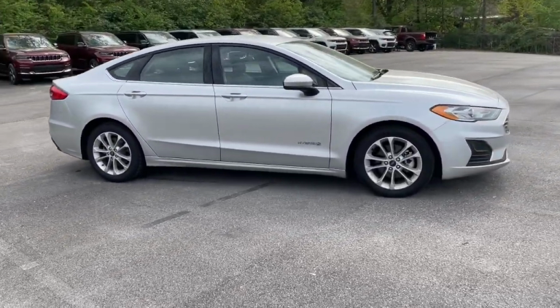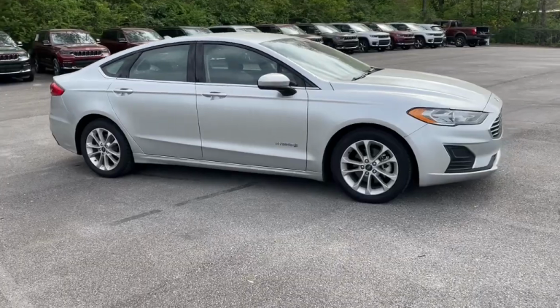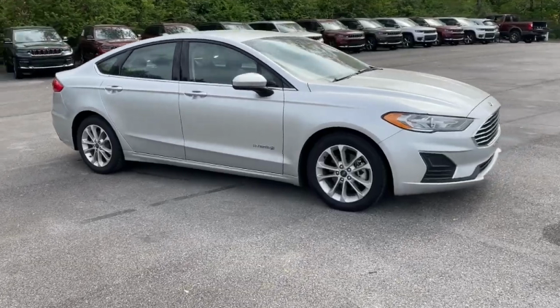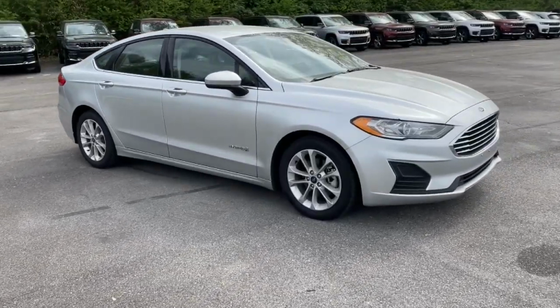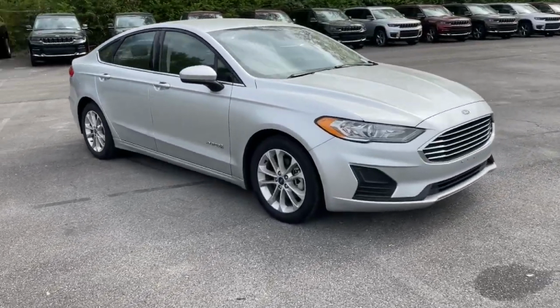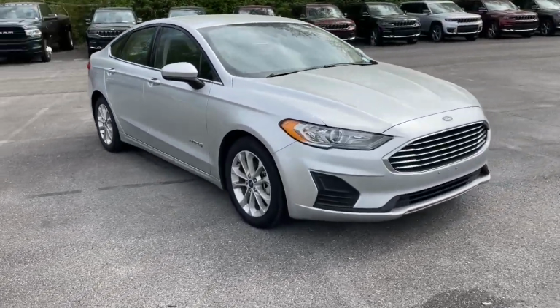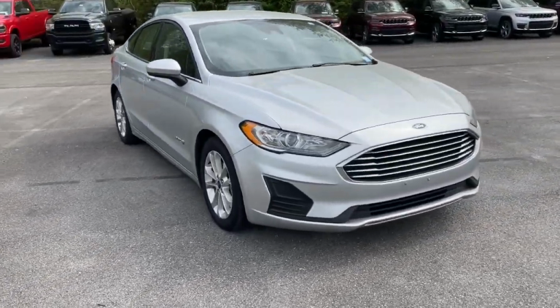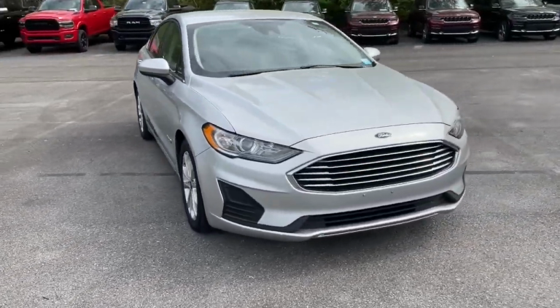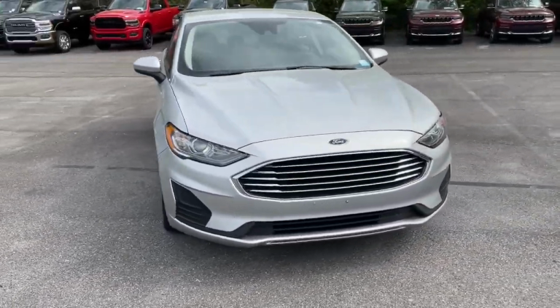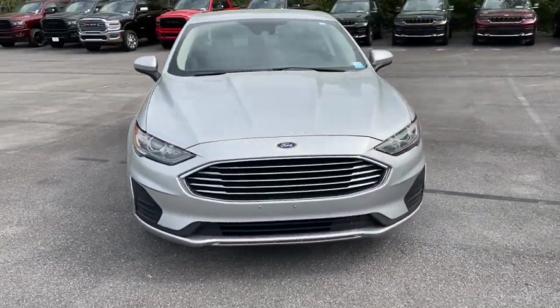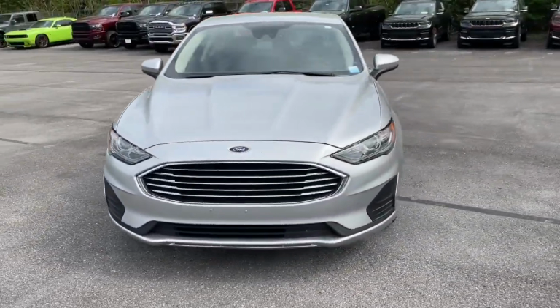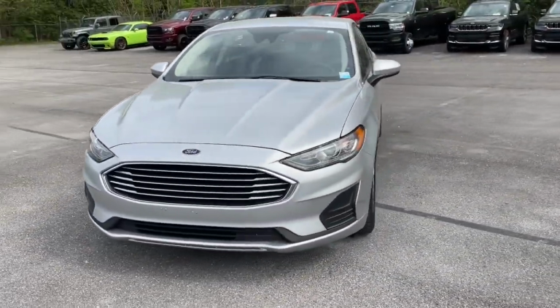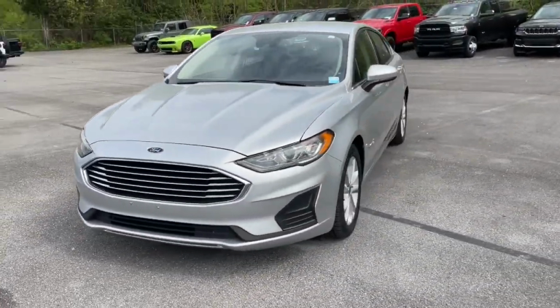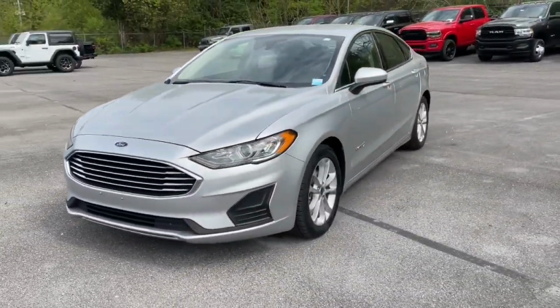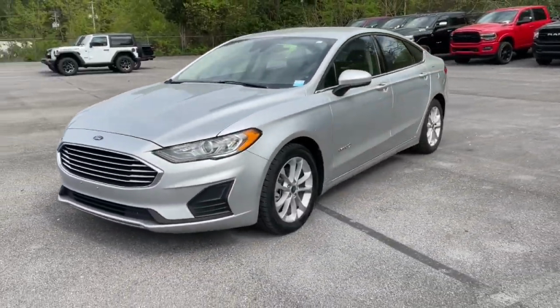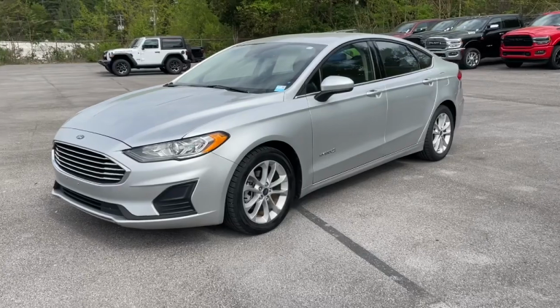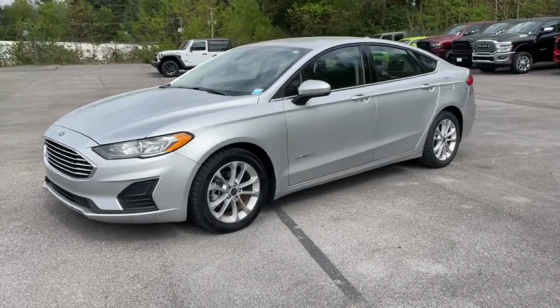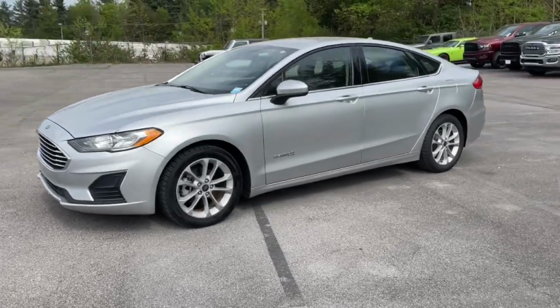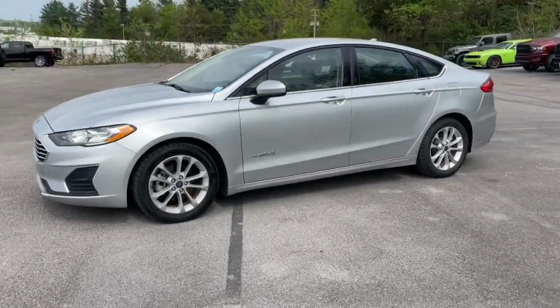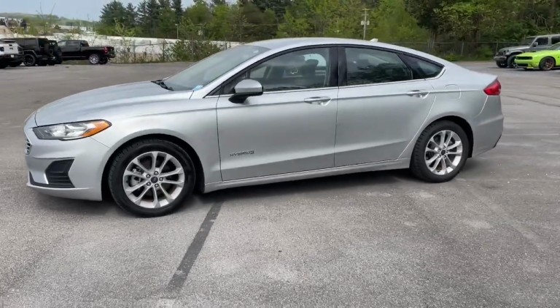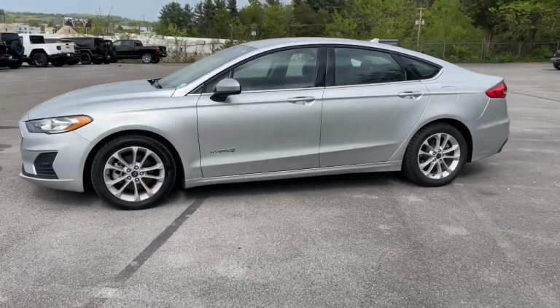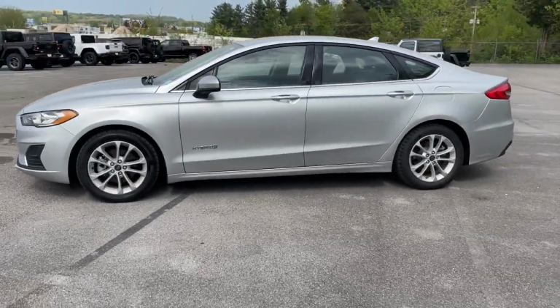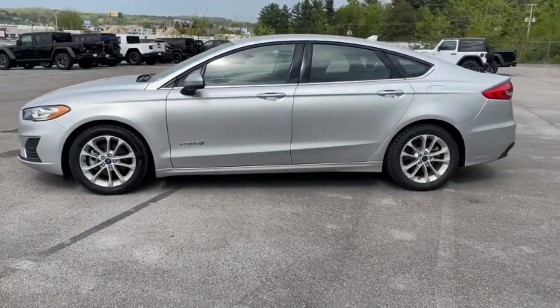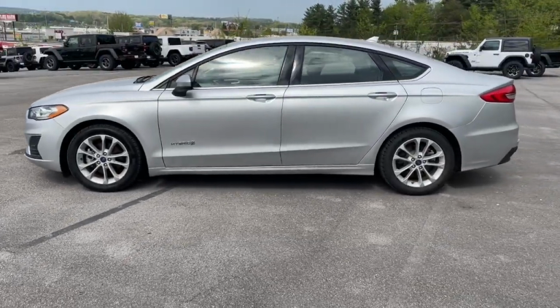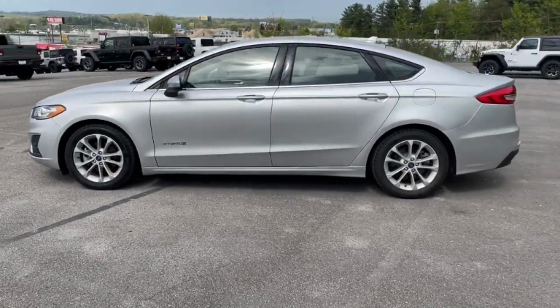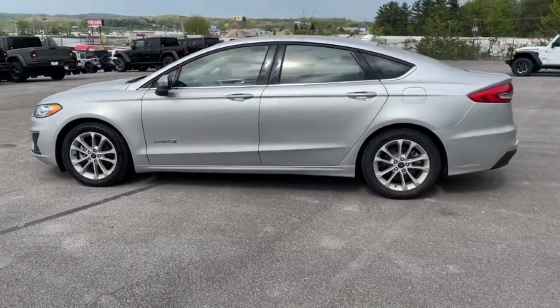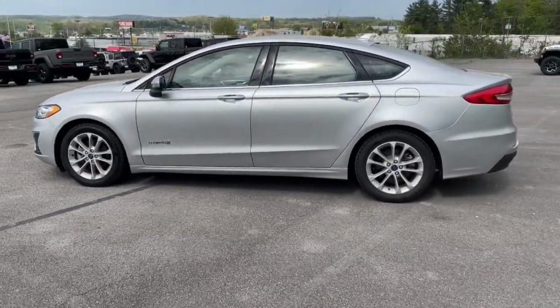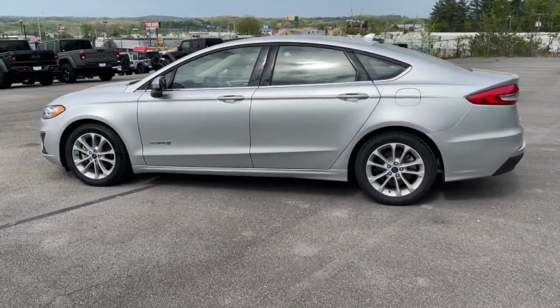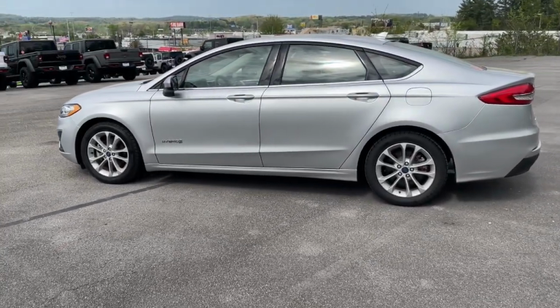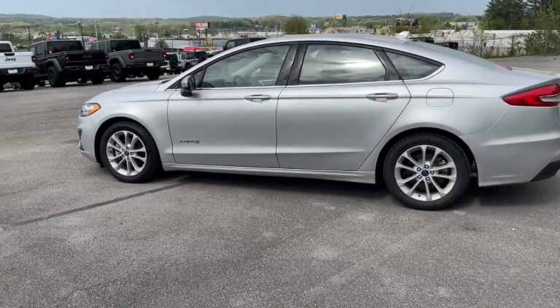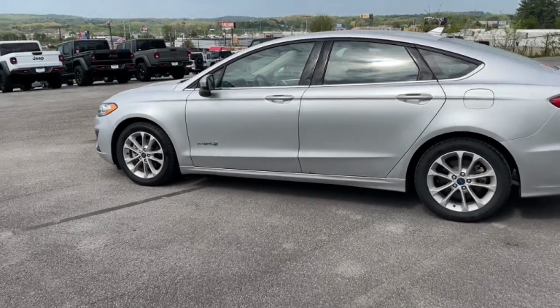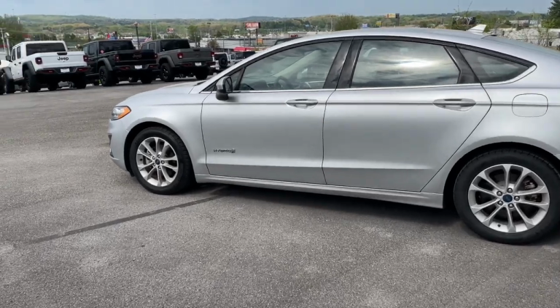This midsize four-door leverages the latest technology to keep you safe, connected, and entertained, while it suits and spoils you with a tasteful, luxurious interior and silky smooth ride.